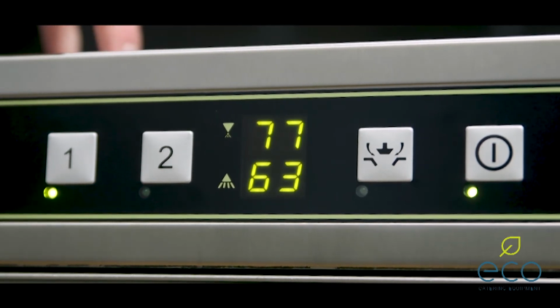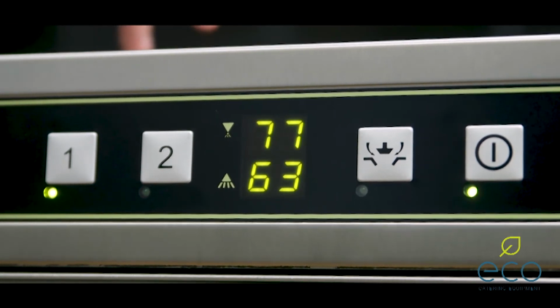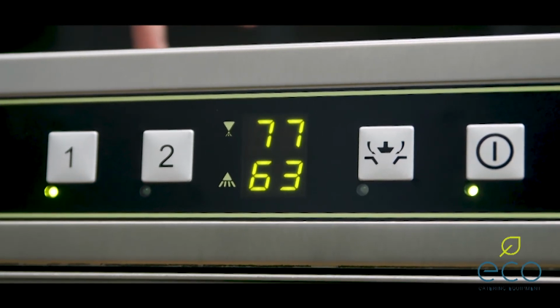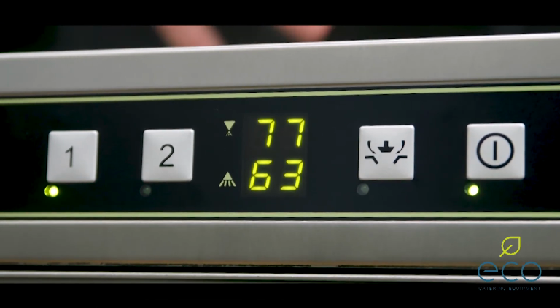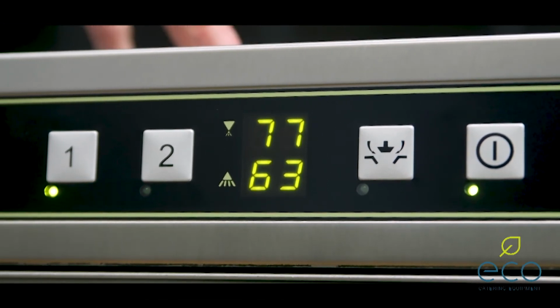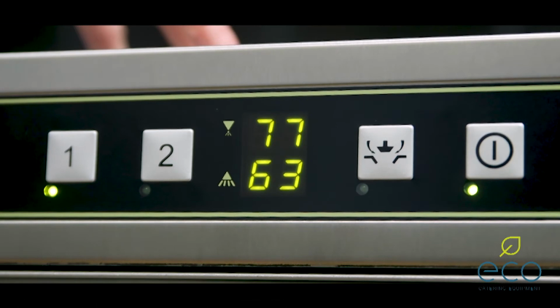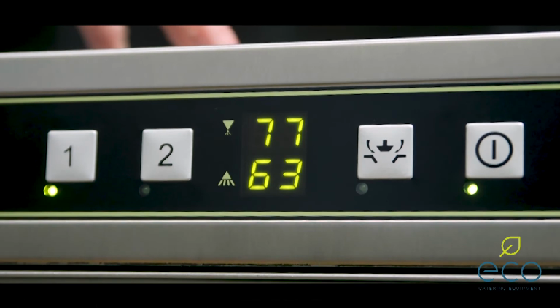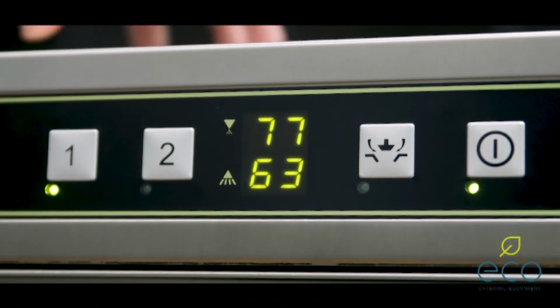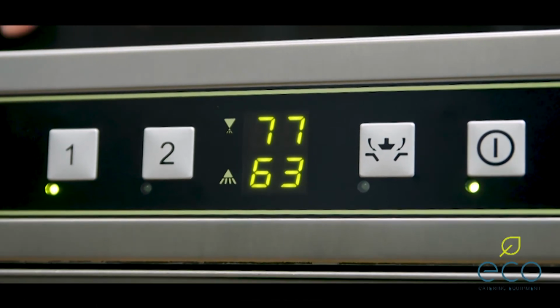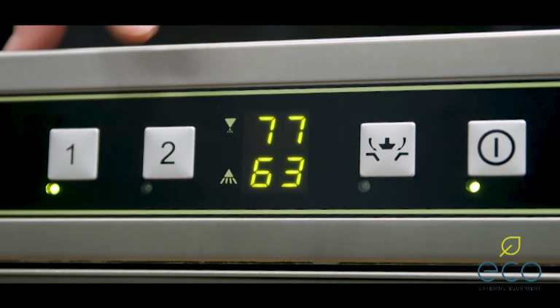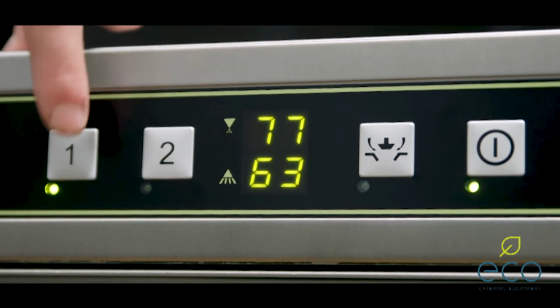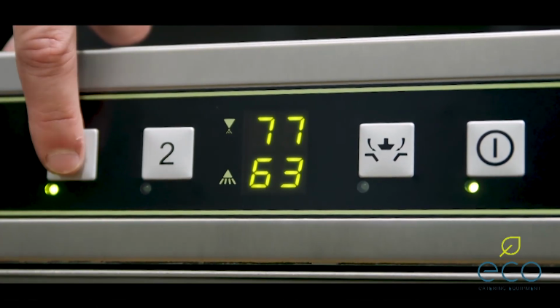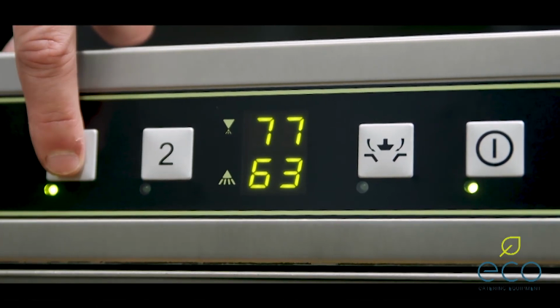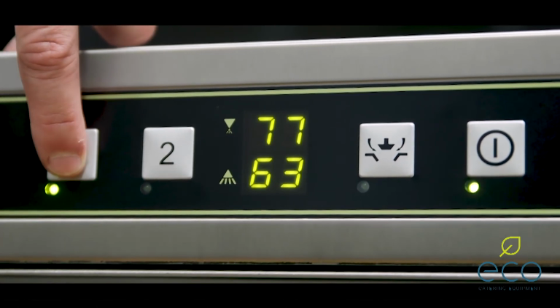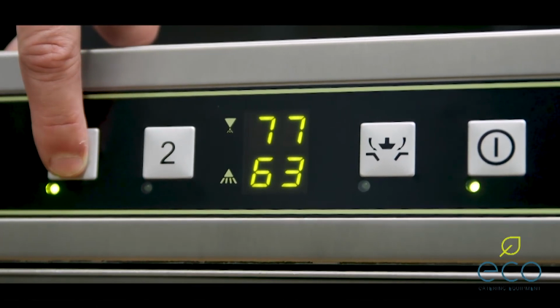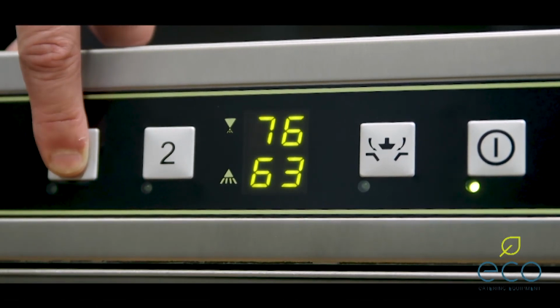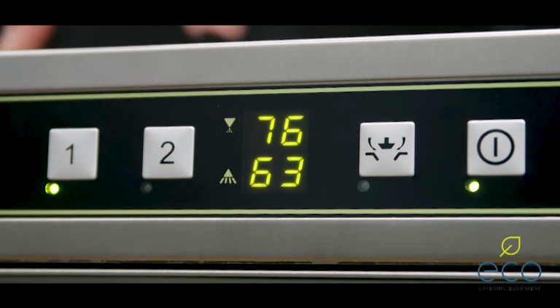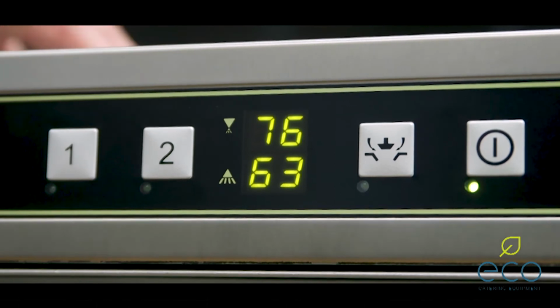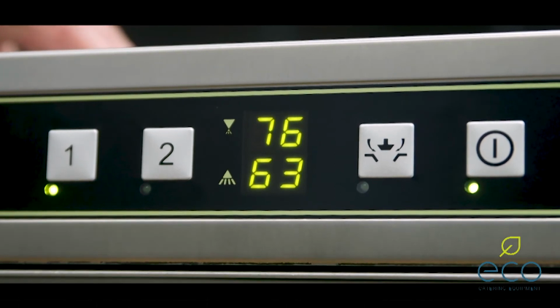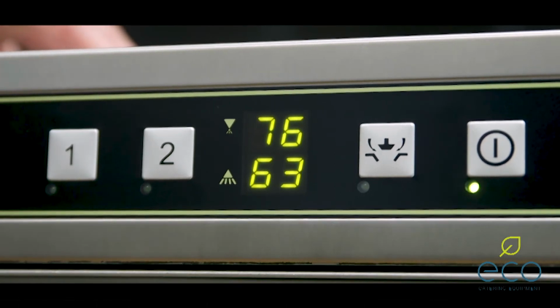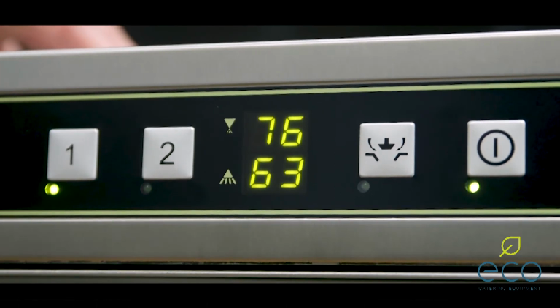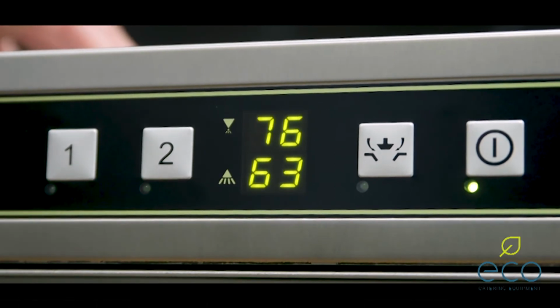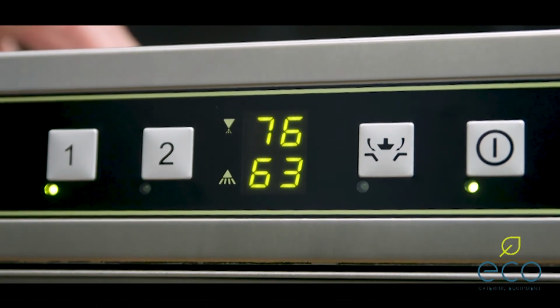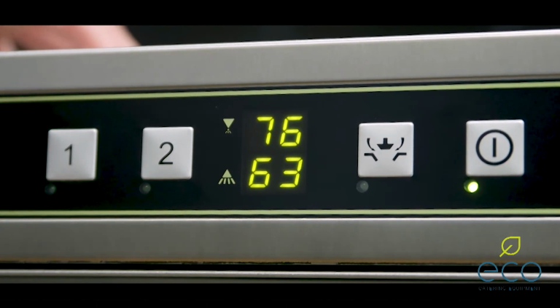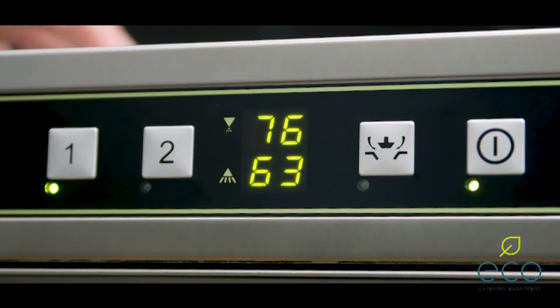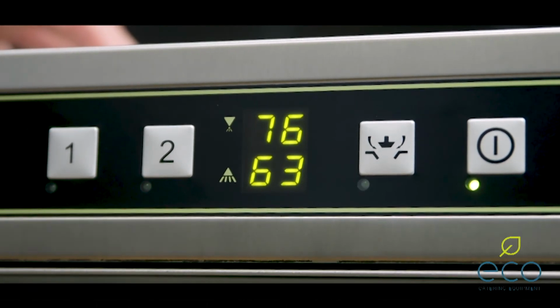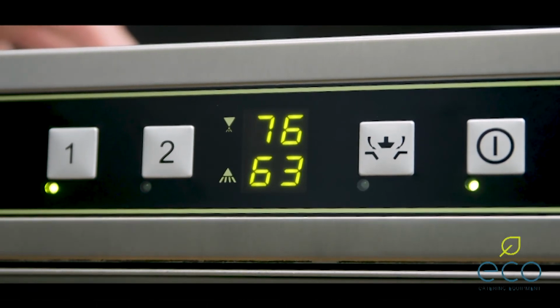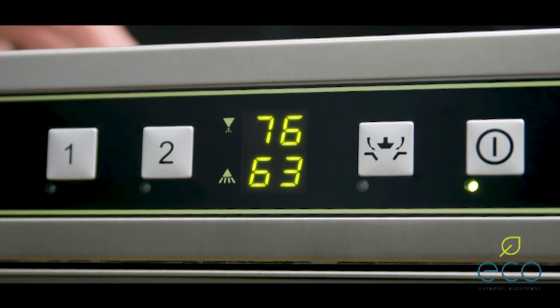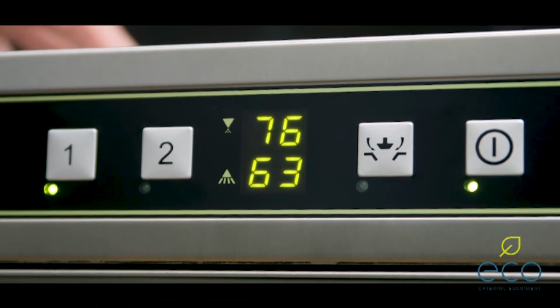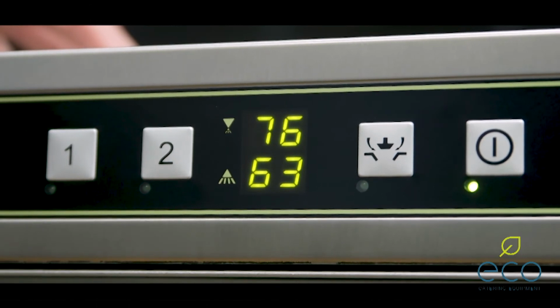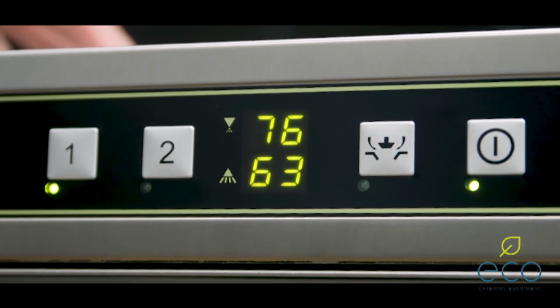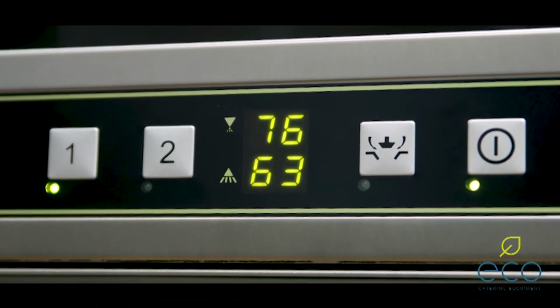Once the machine is up to temperature and ready to go, to start a cycle you just press the cycle choice. It'll automatically go through its cycle. When service is finished, it's a very simple process to shut the machine down.